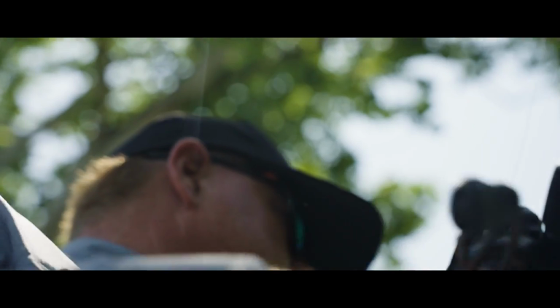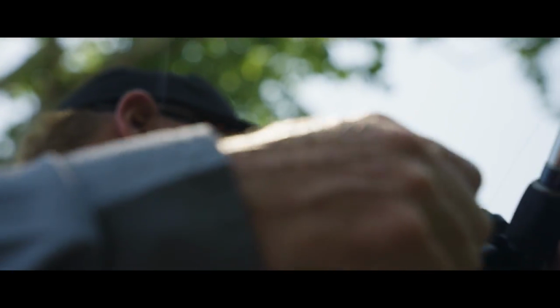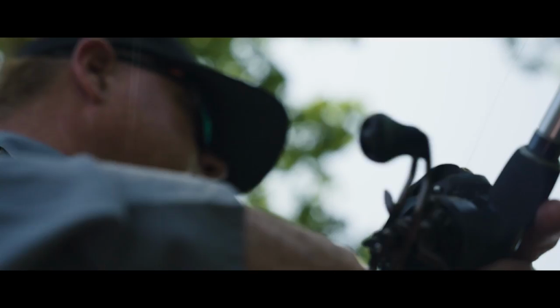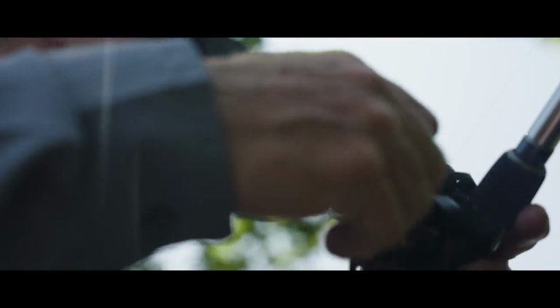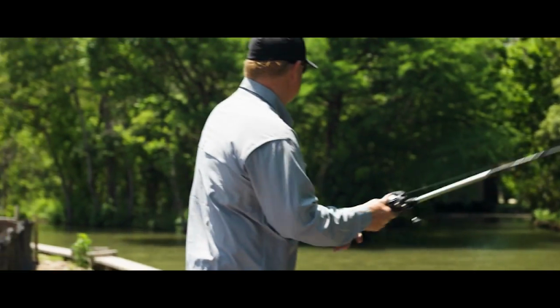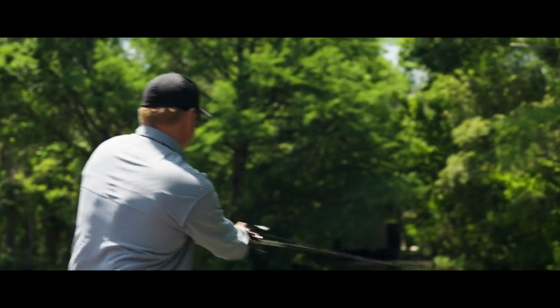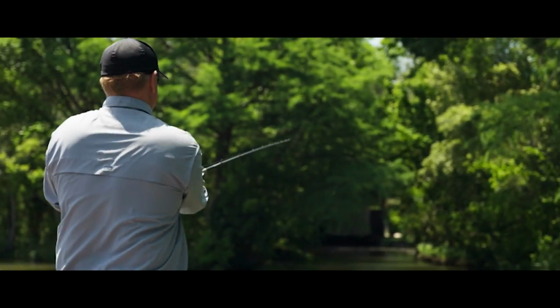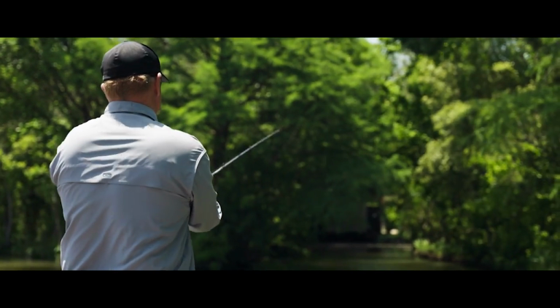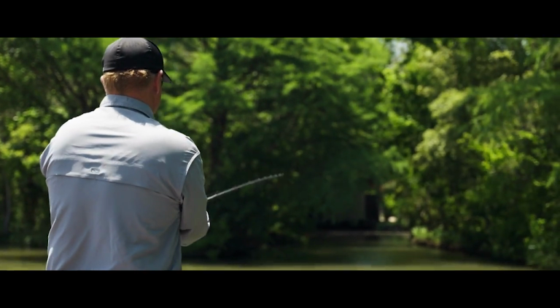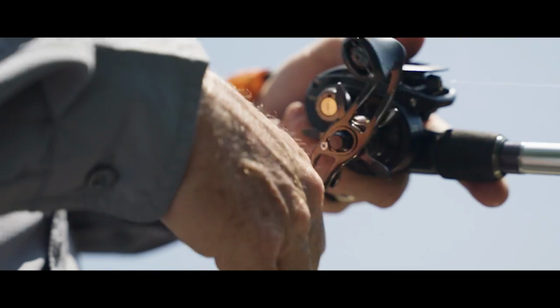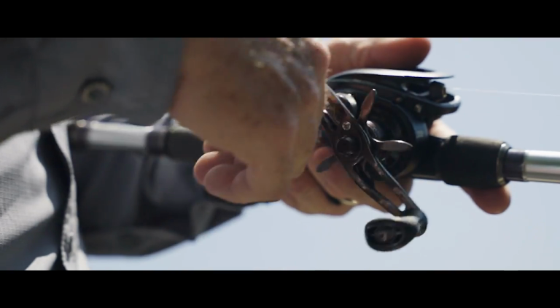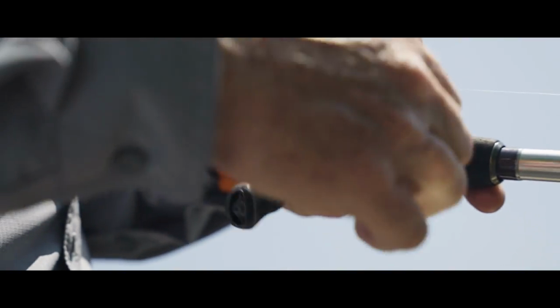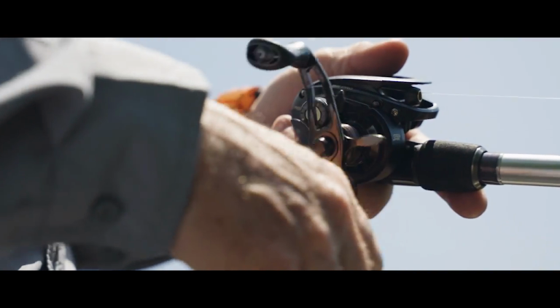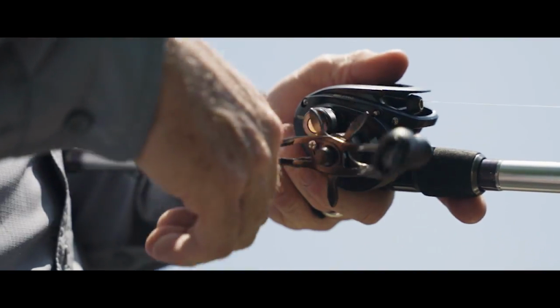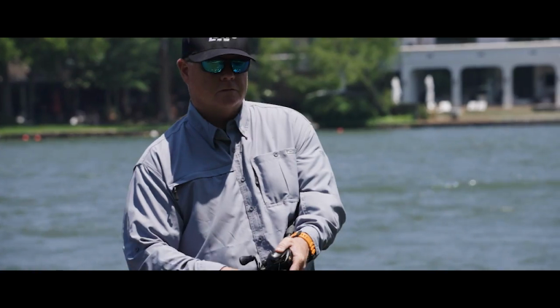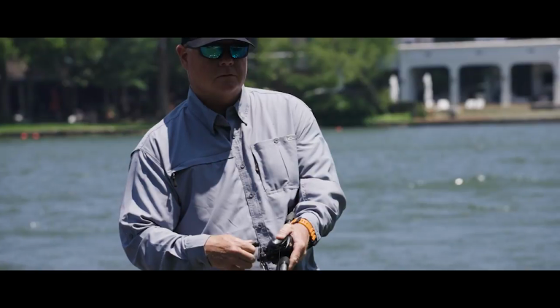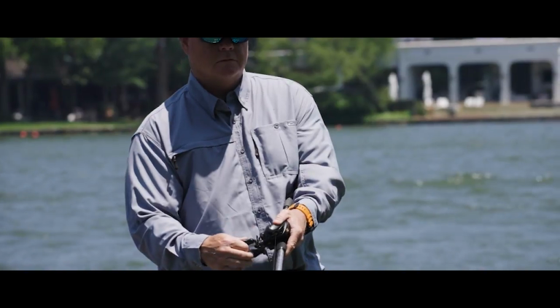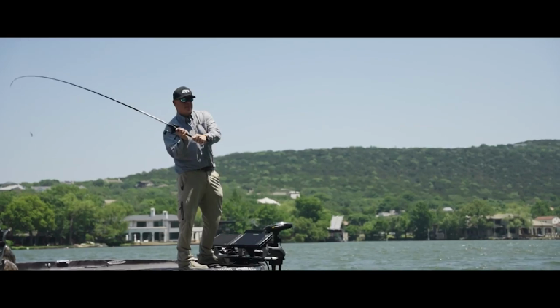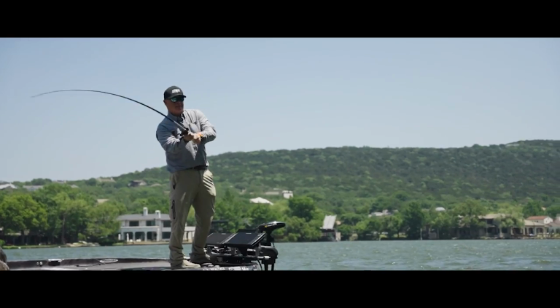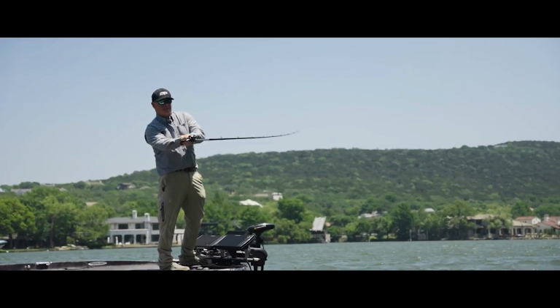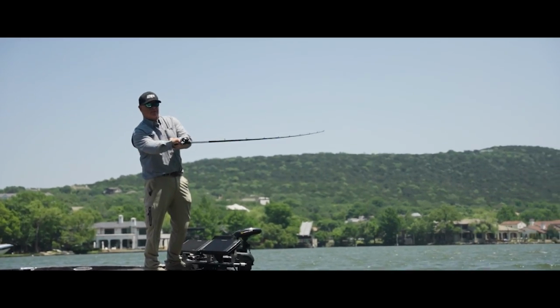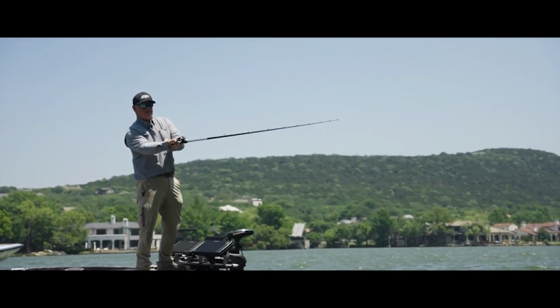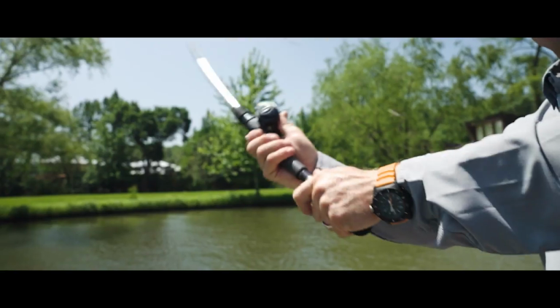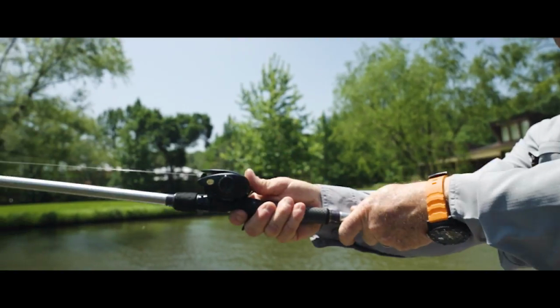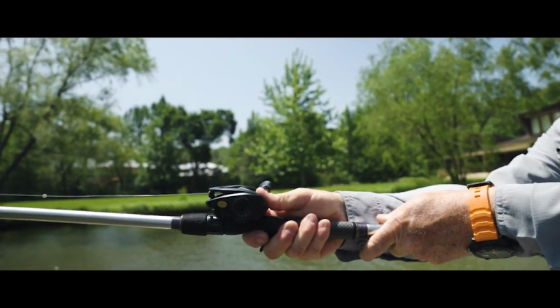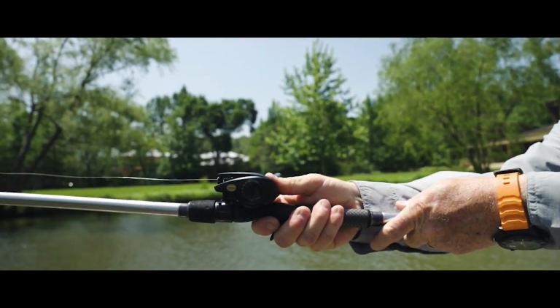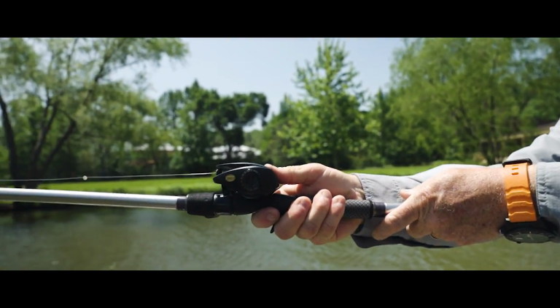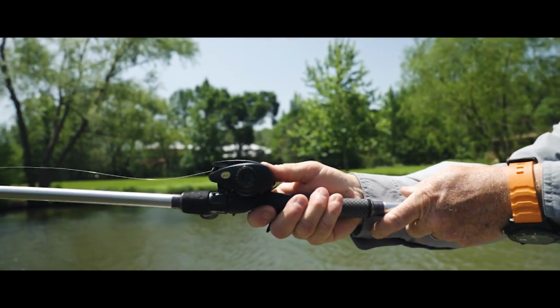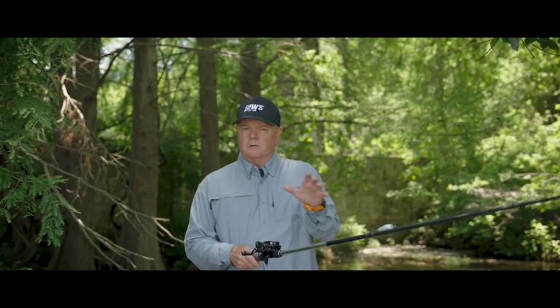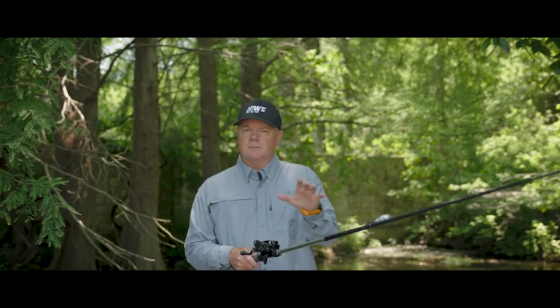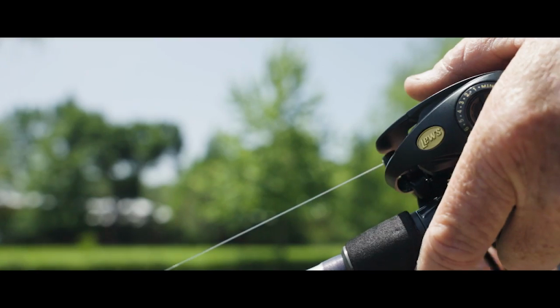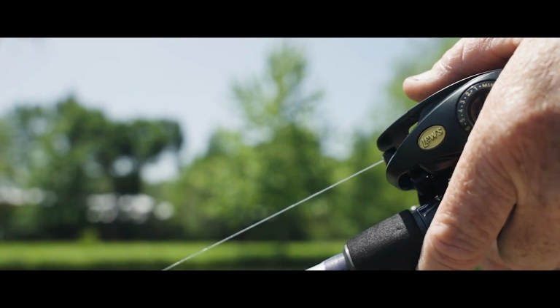Another thing that I like about the reel is the new P2 pinion gear. It's a gear that's surrounded by bearings, giving it better stability and better alignment, which allows for better casting whenever you have a stable gear like that.